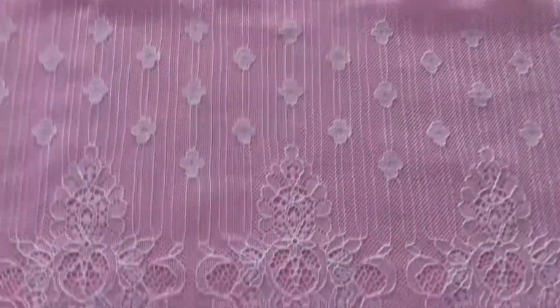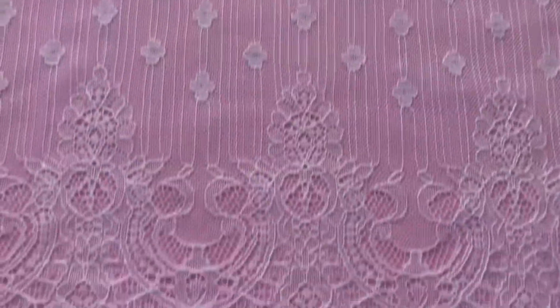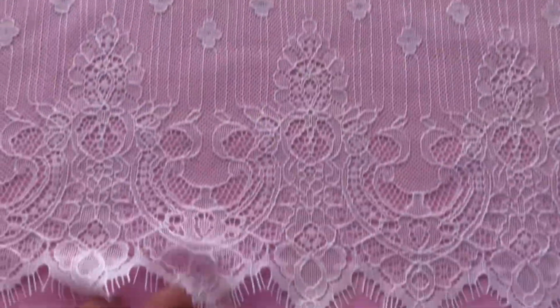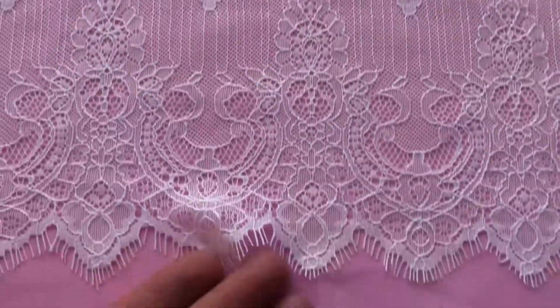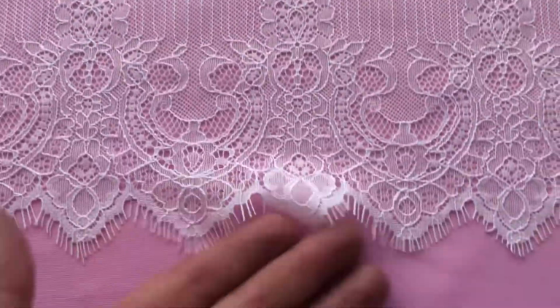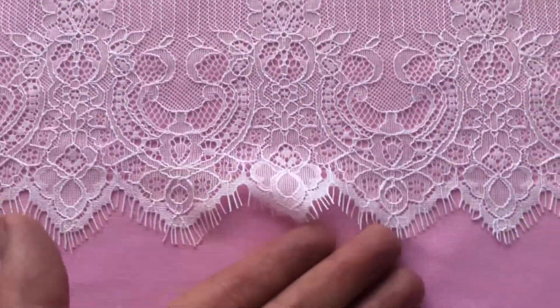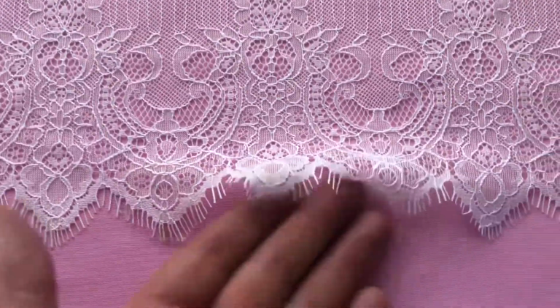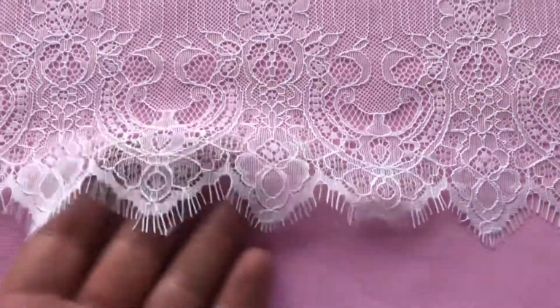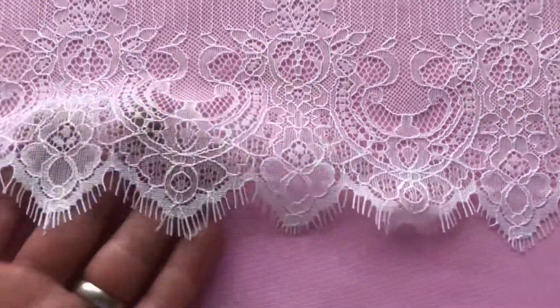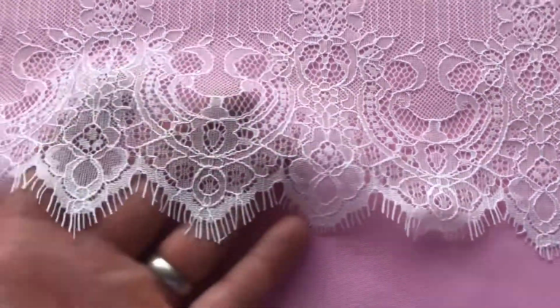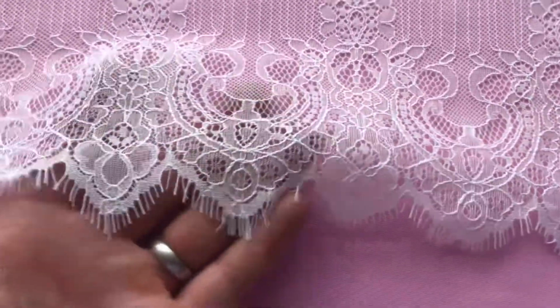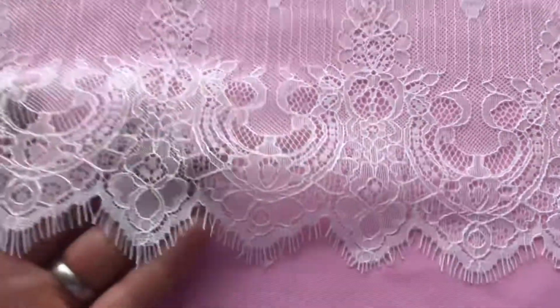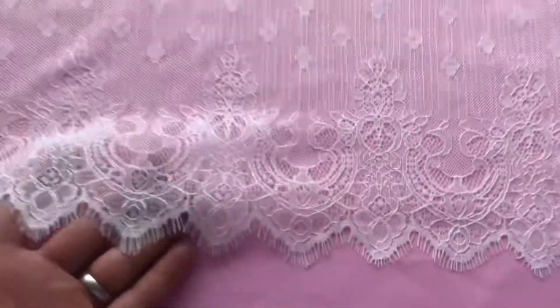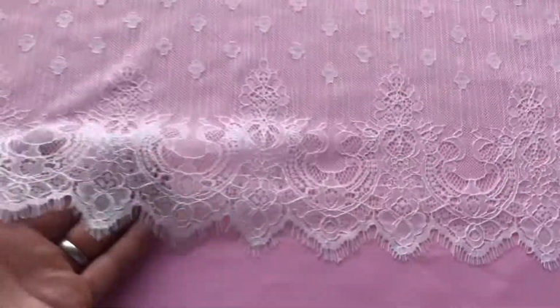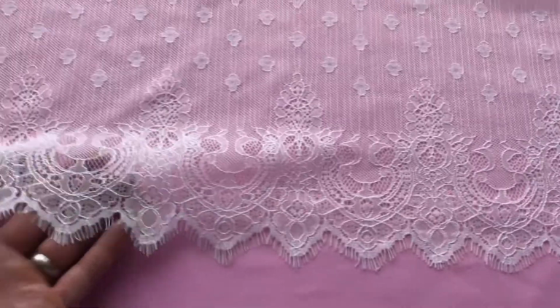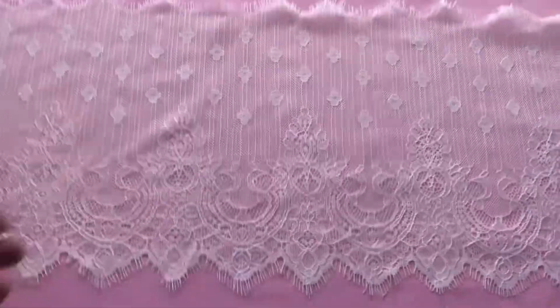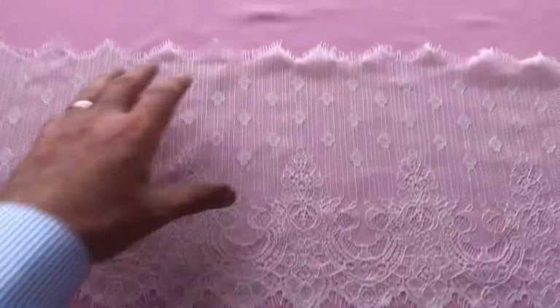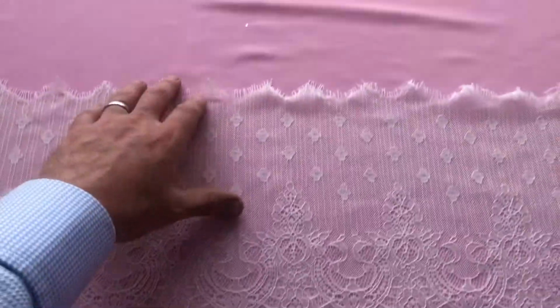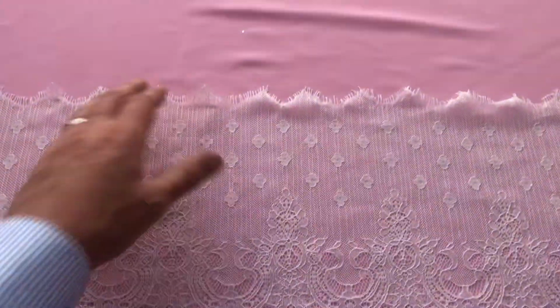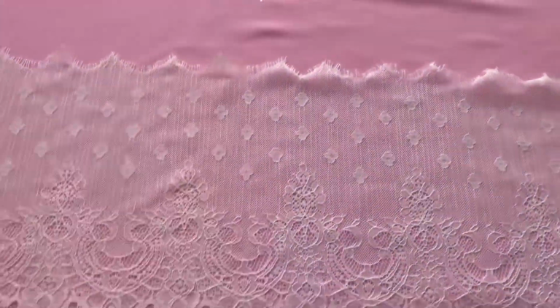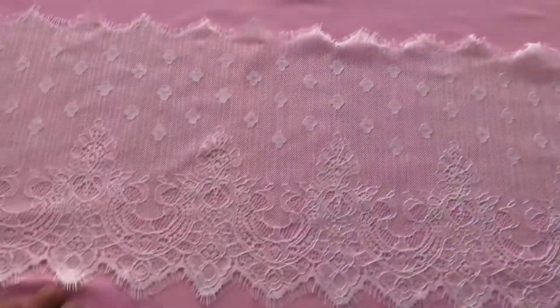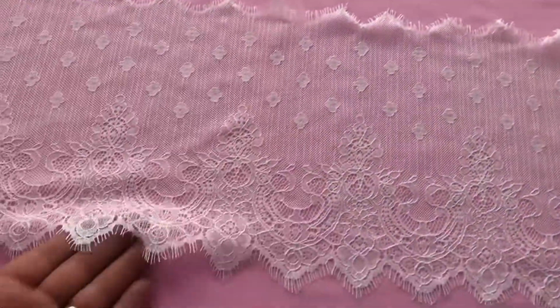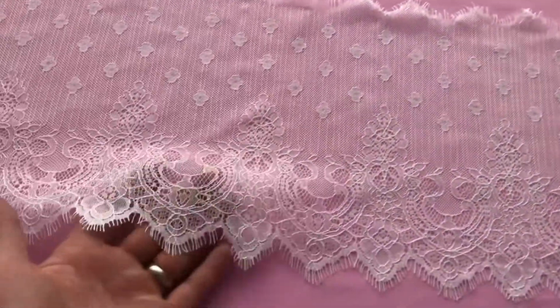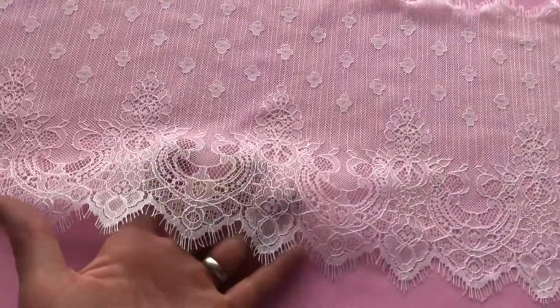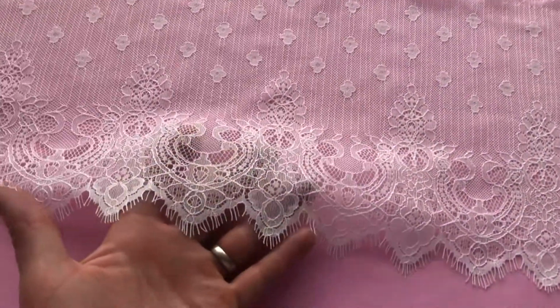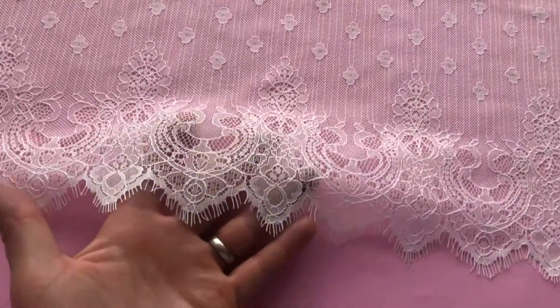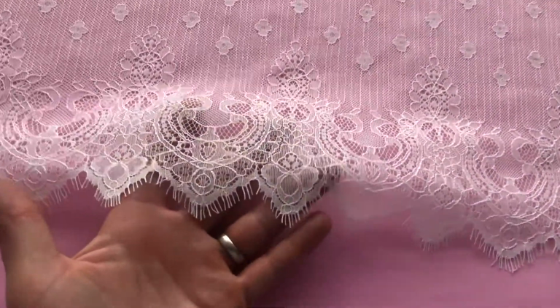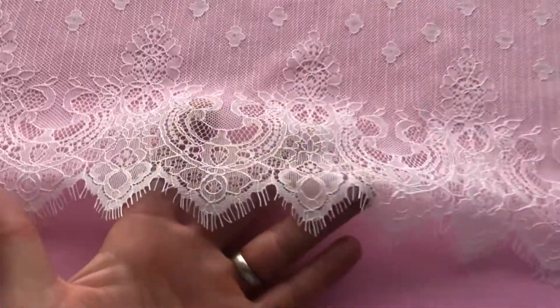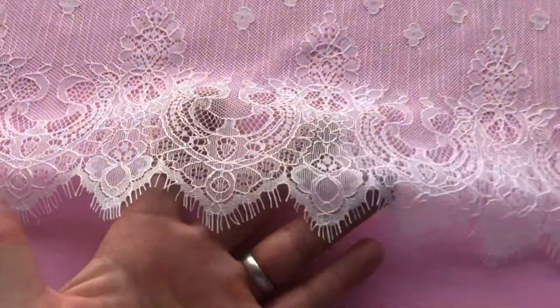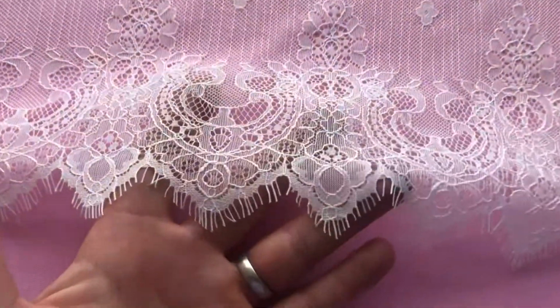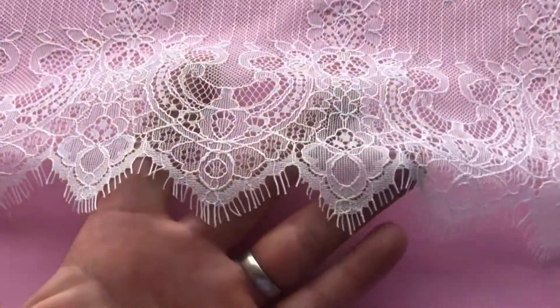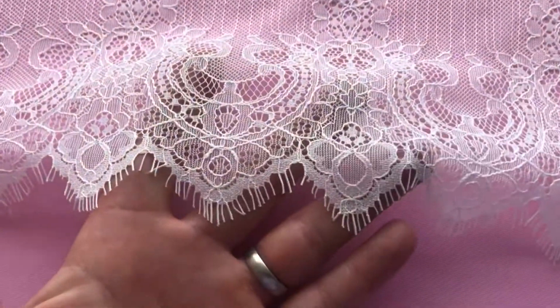We also offer this design as linked panels, and that's known as Kylie Lace. Have a look at the website for further details.